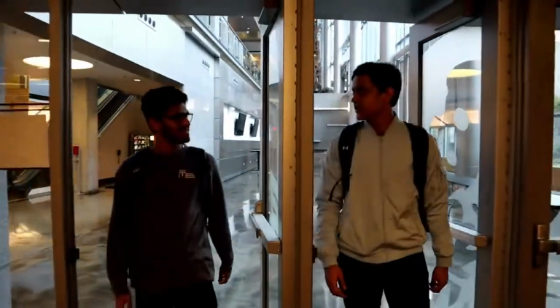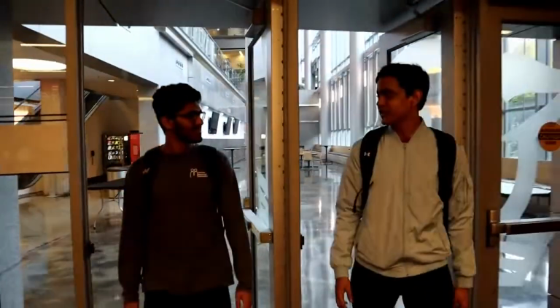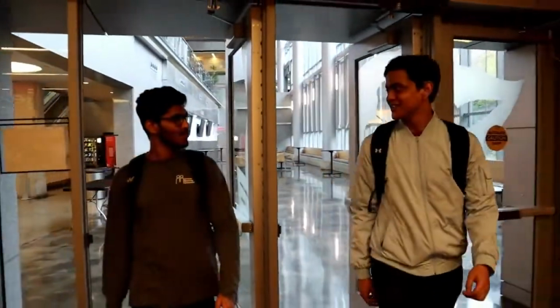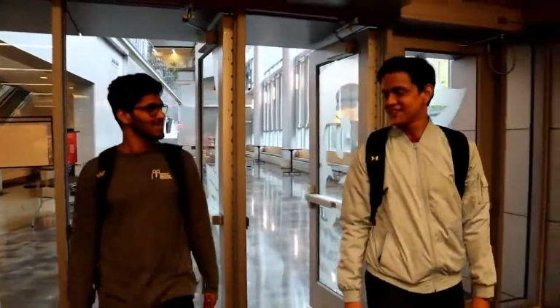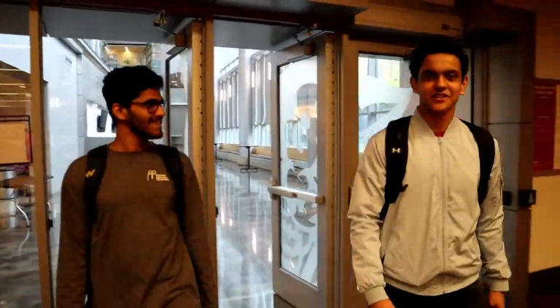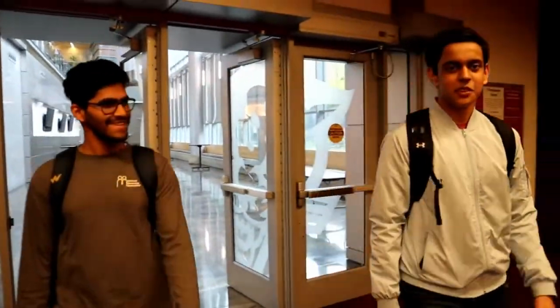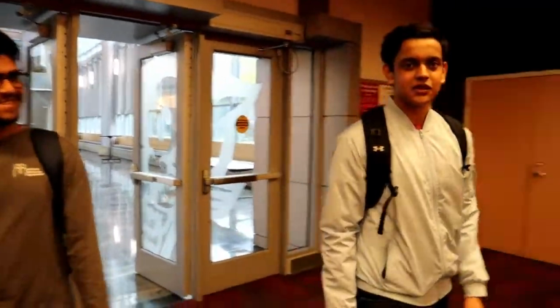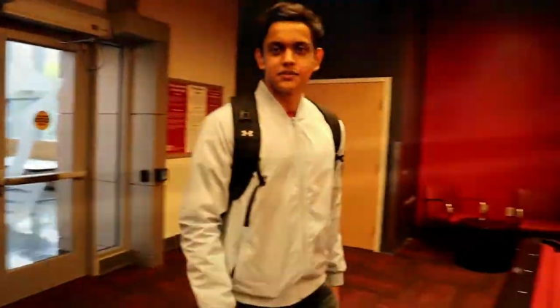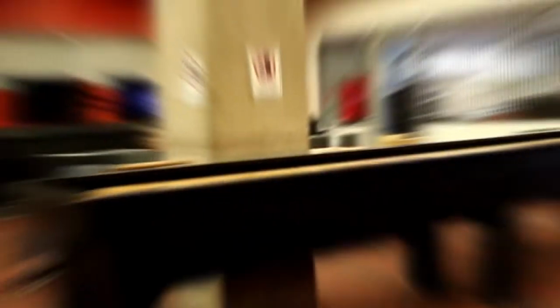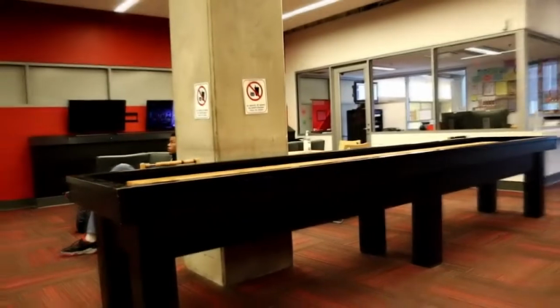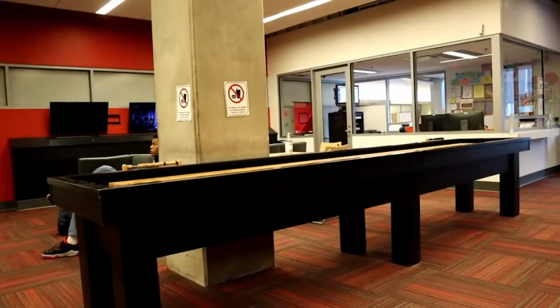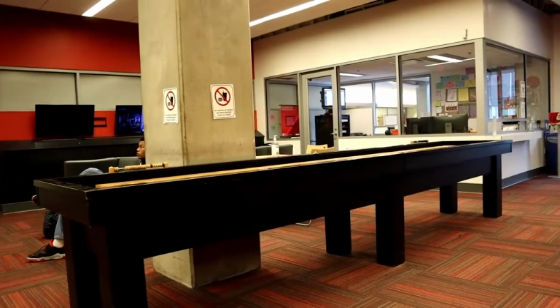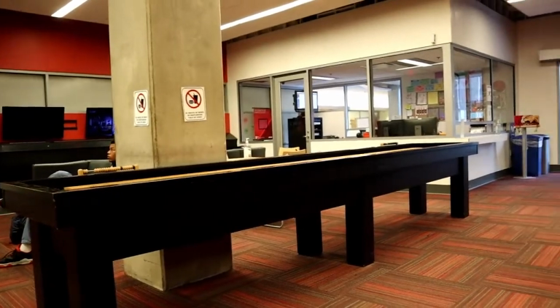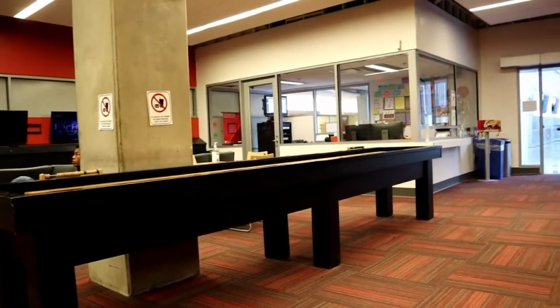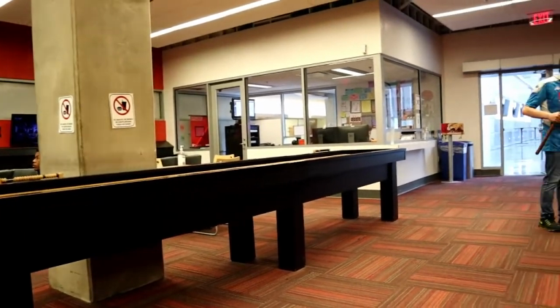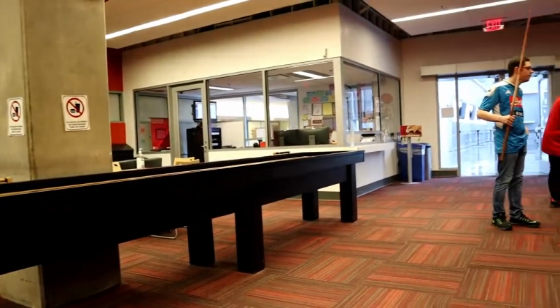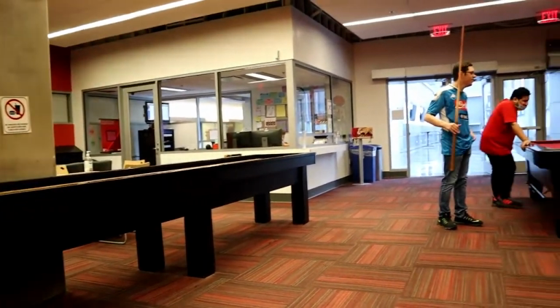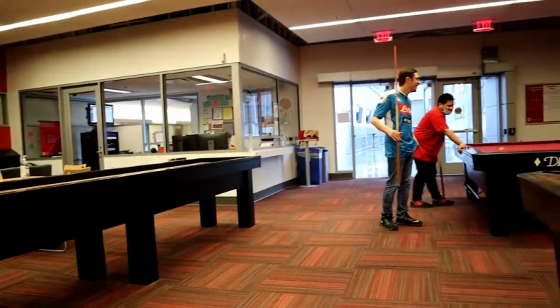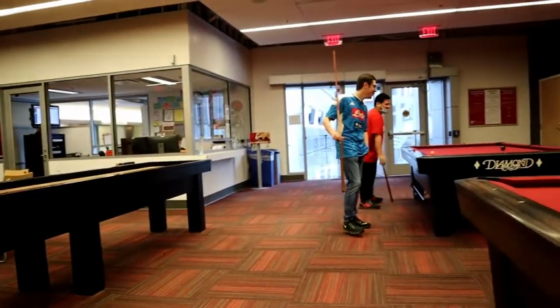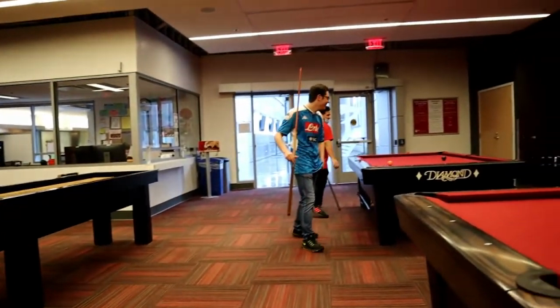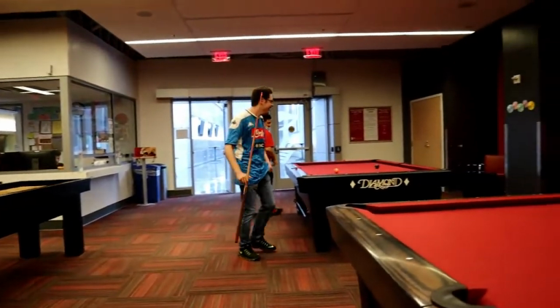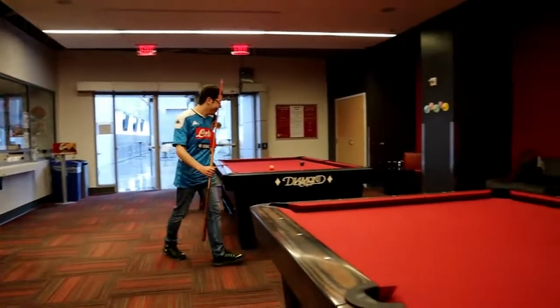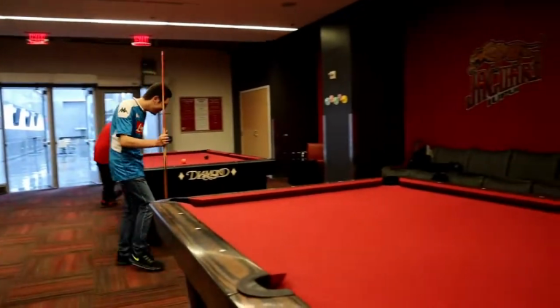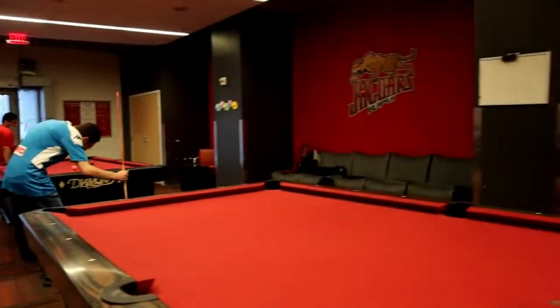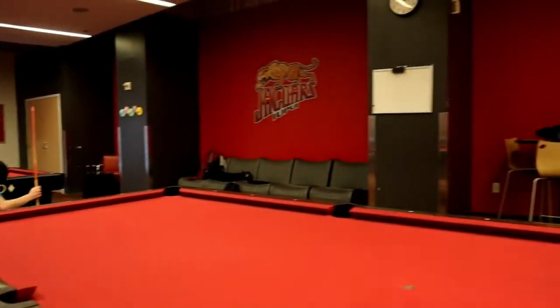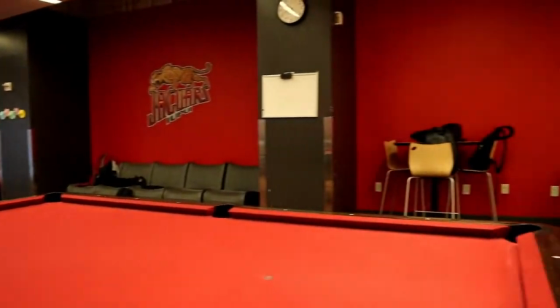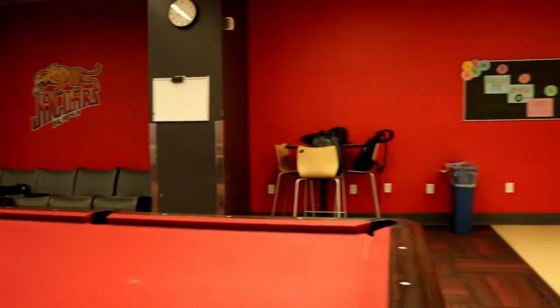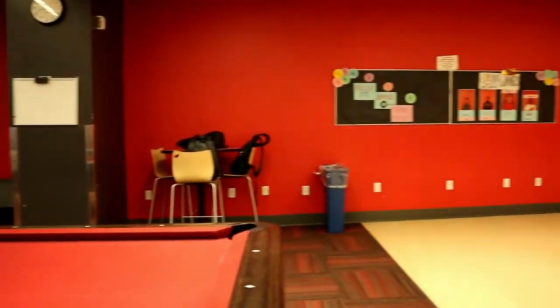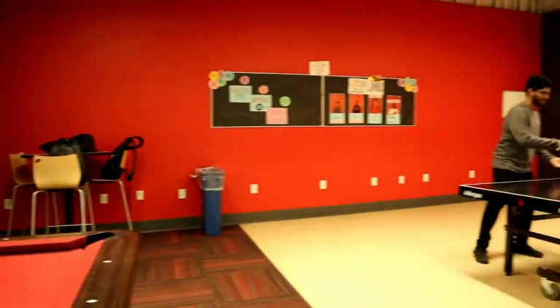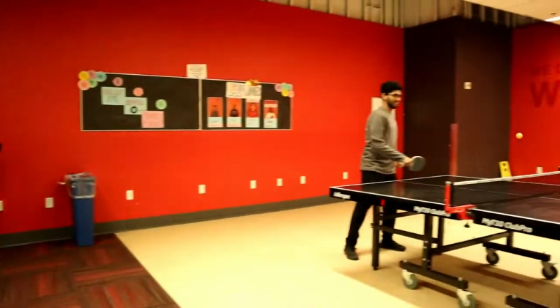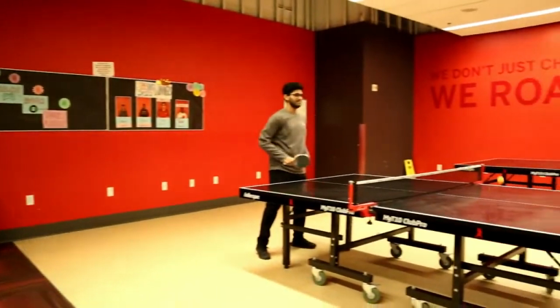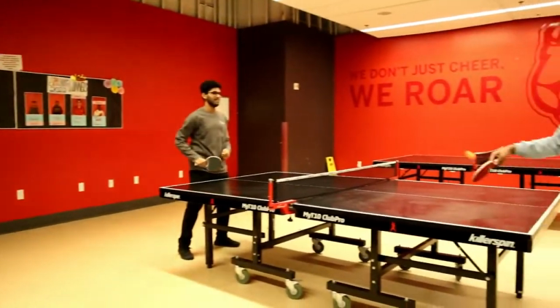On the bottom floor of the campus center, there is a game room with a wide variety of games such as billiards, table tennis, shuffleboard, PS4 and Xbox. This is a great way to spend your time between classes.